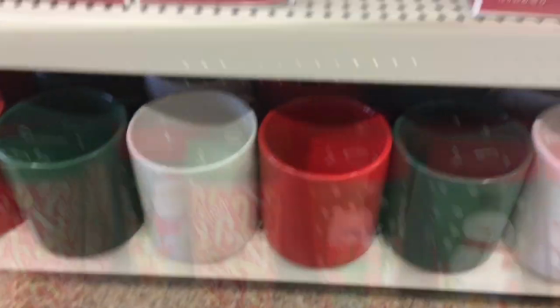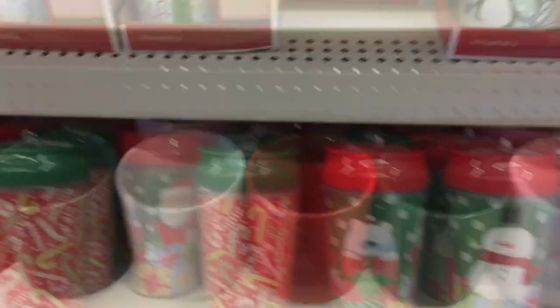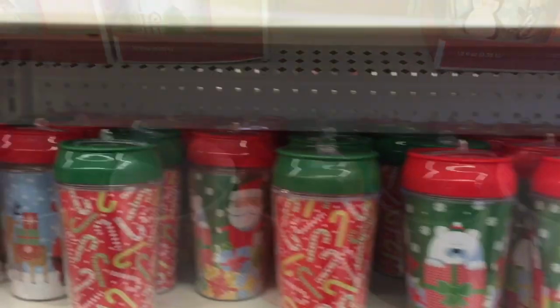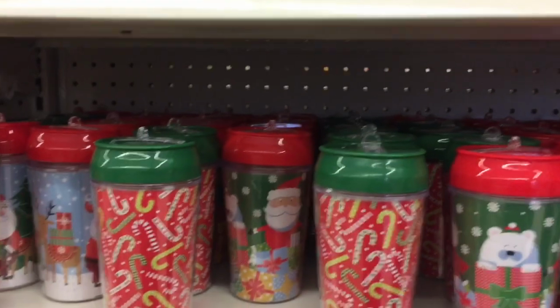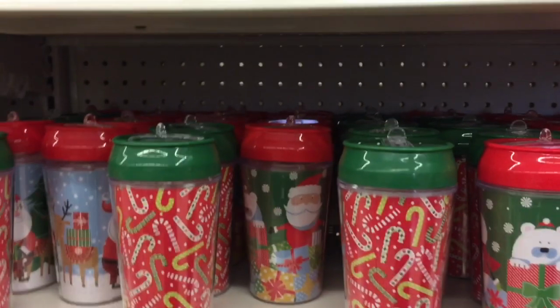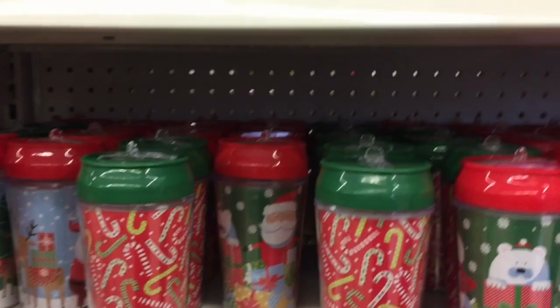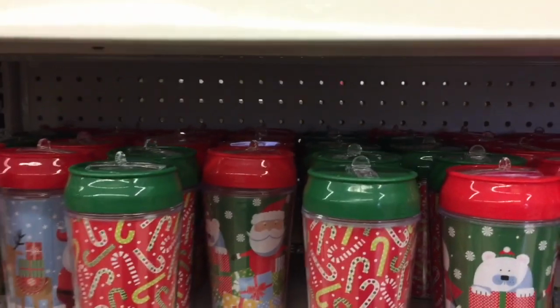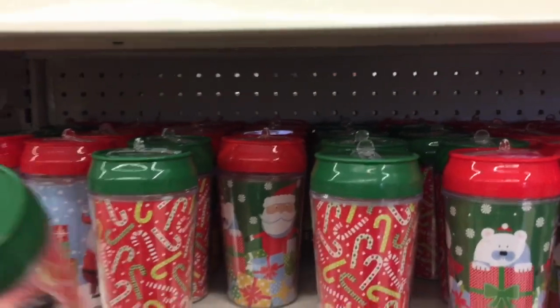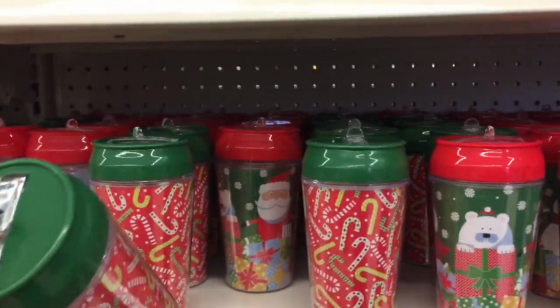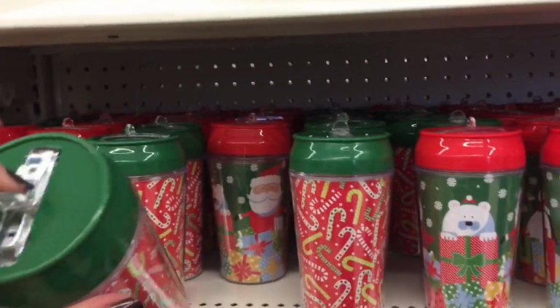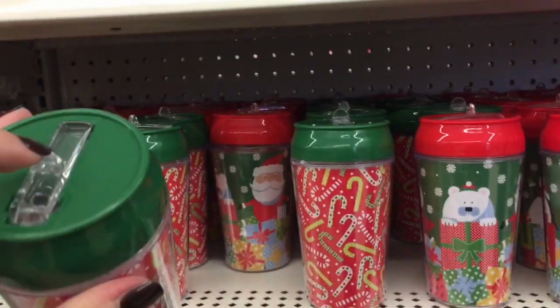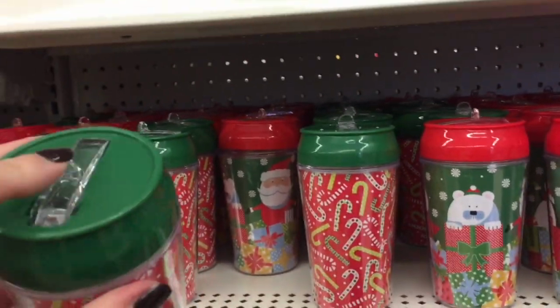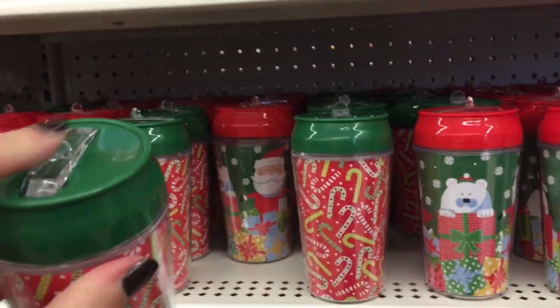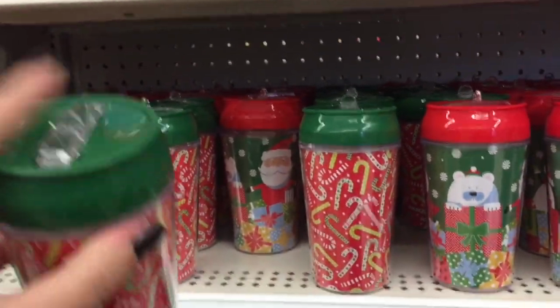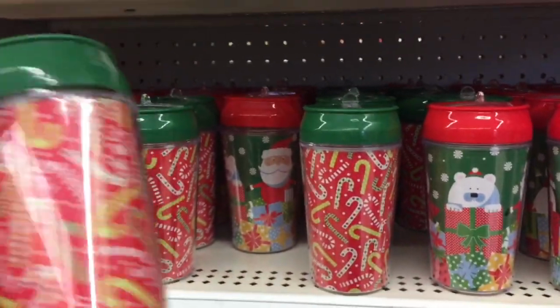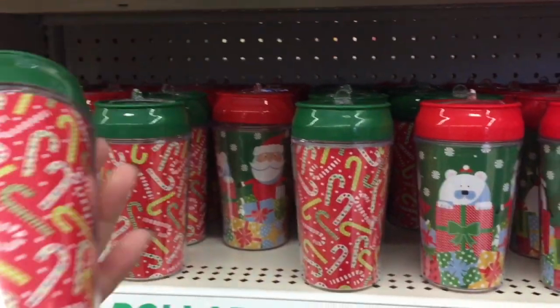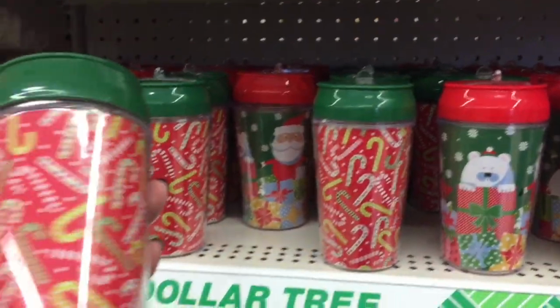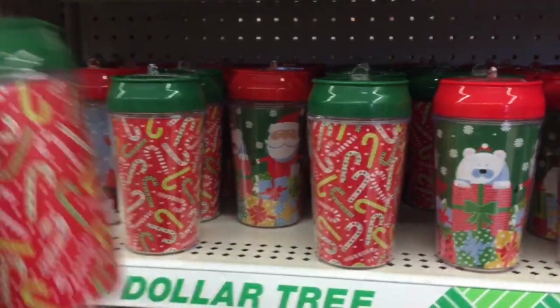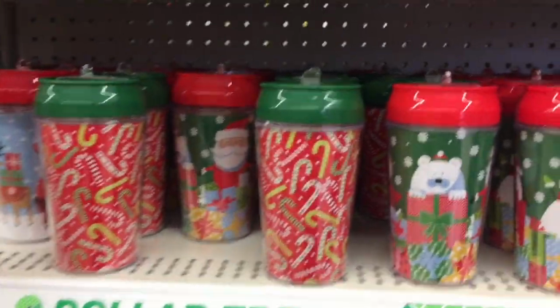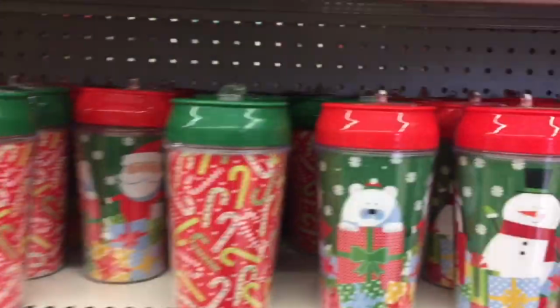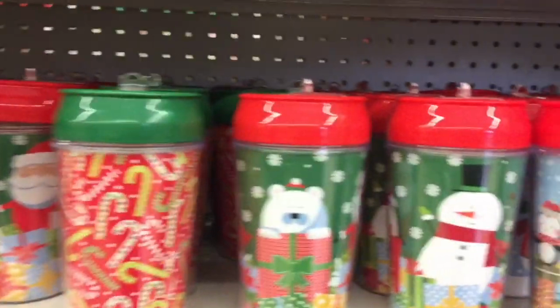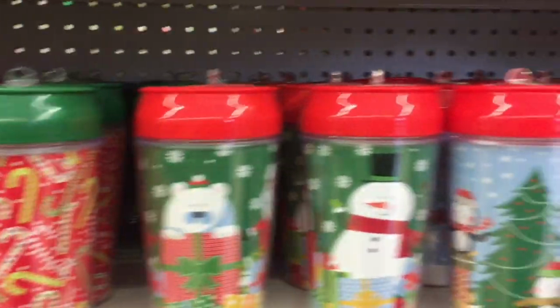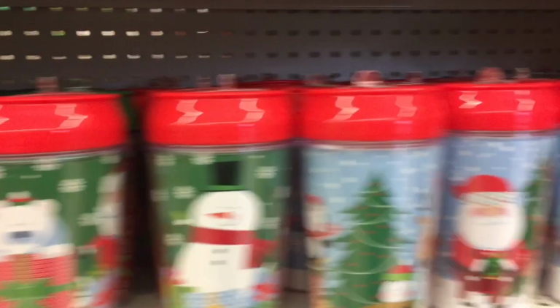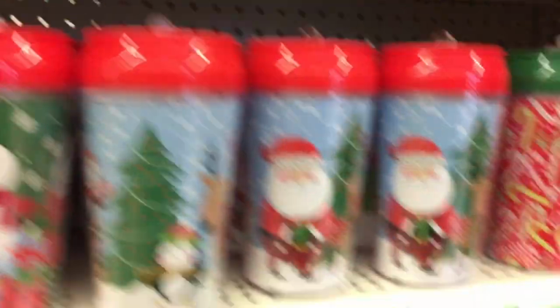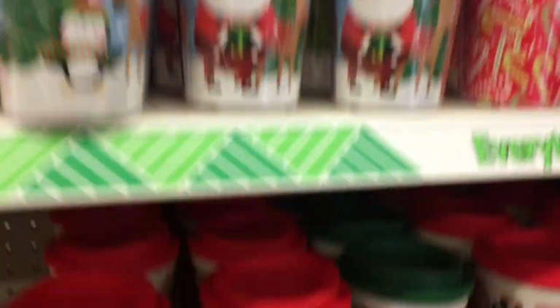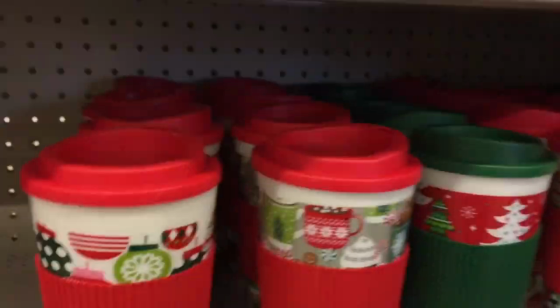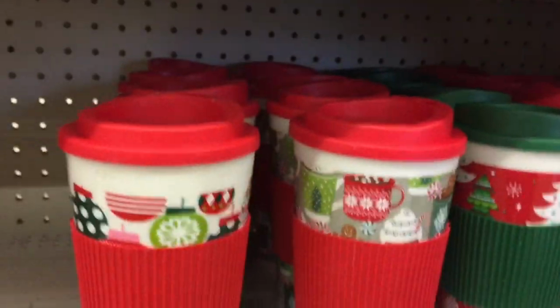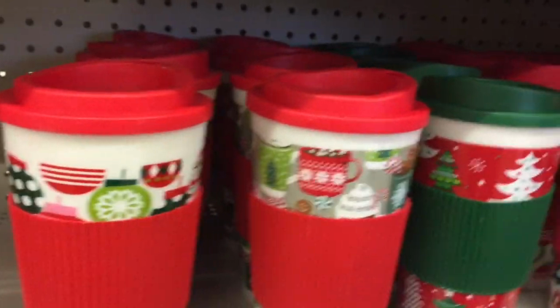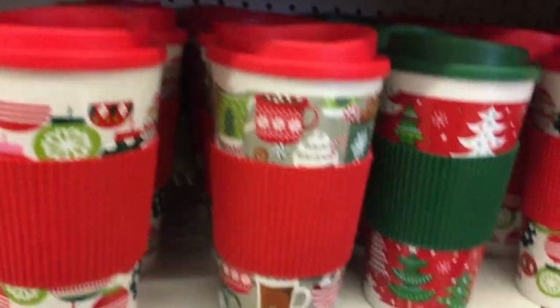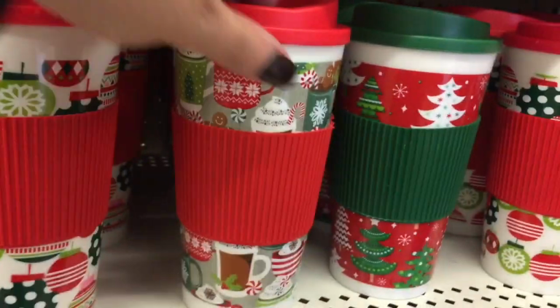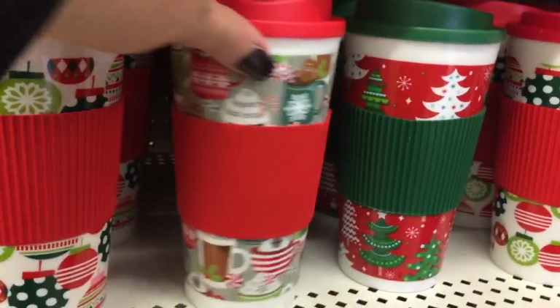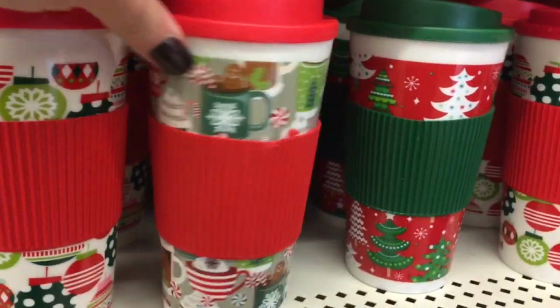Okay, here's some cute little mugs for the kids. These pop up and the straw comes out — little drink mugs. These are really cute coffee mugs. Check those out.